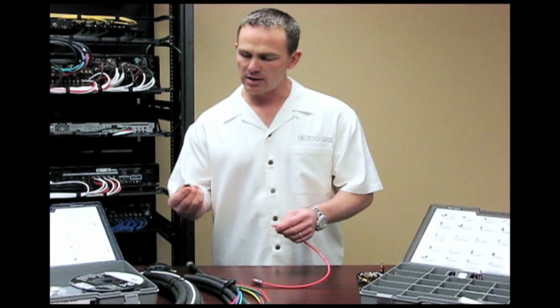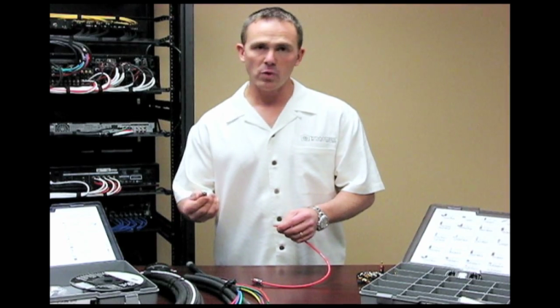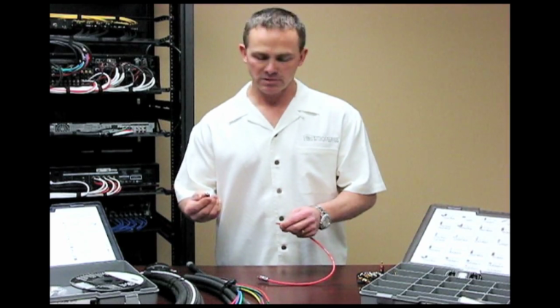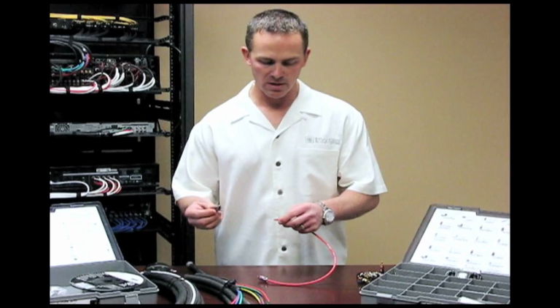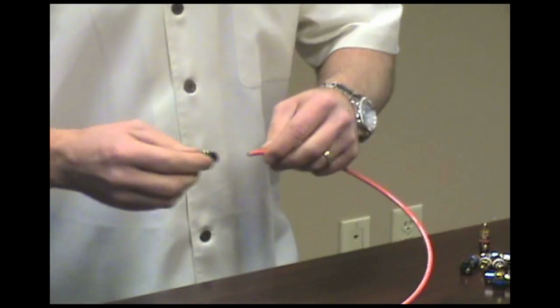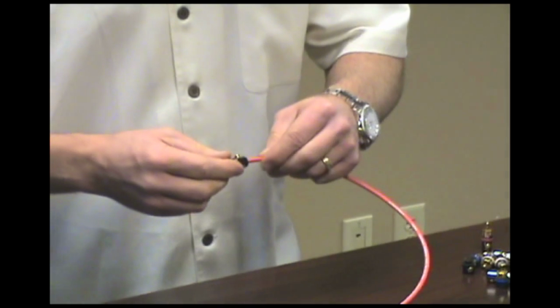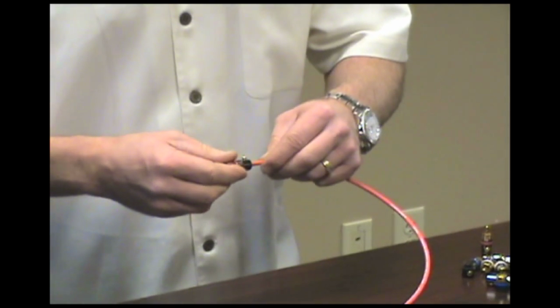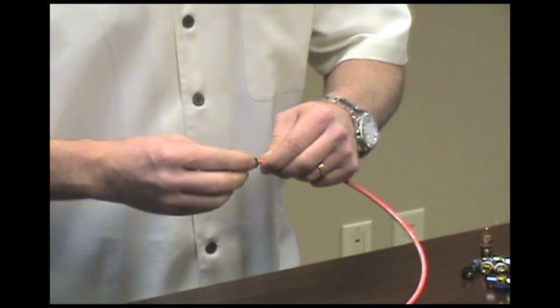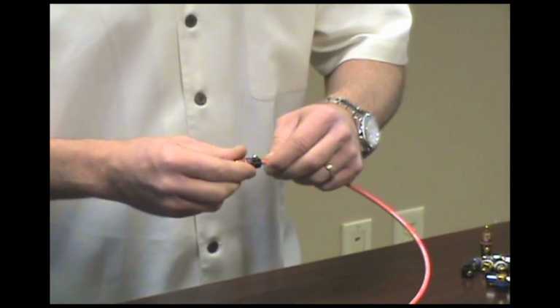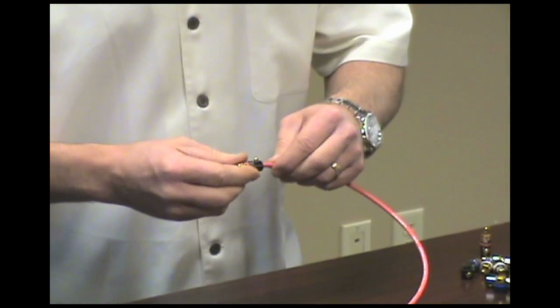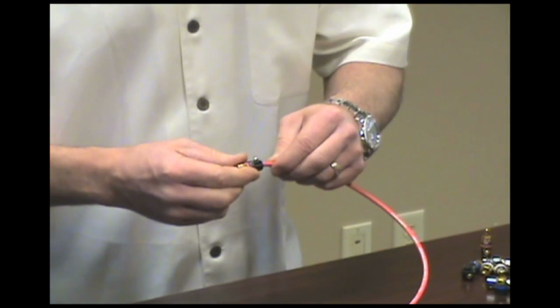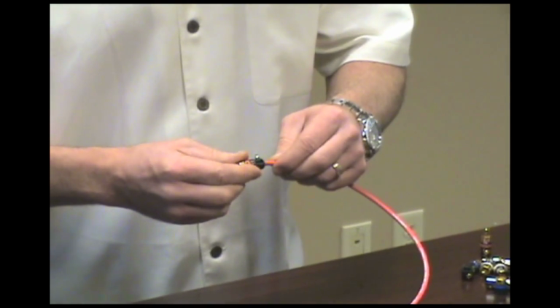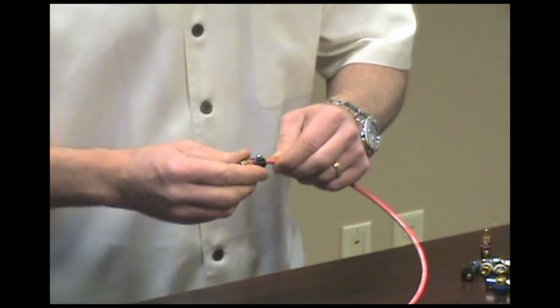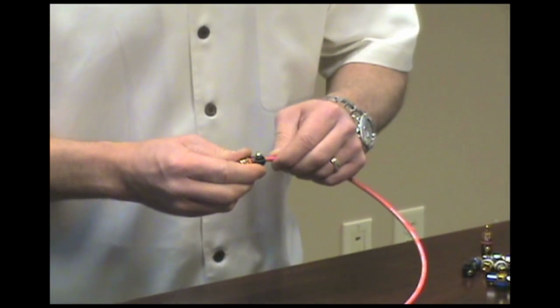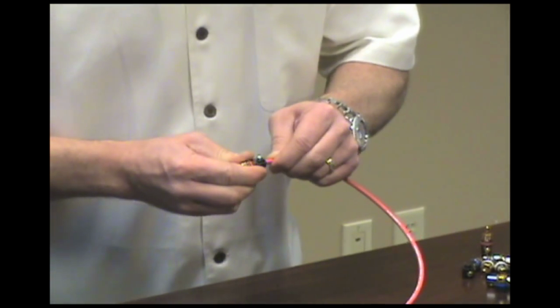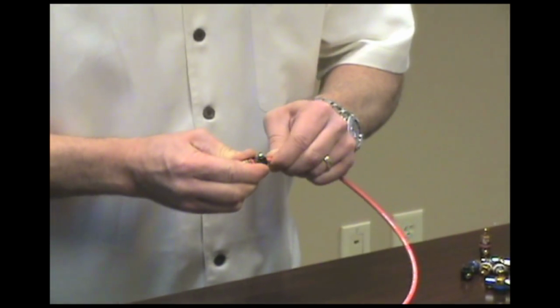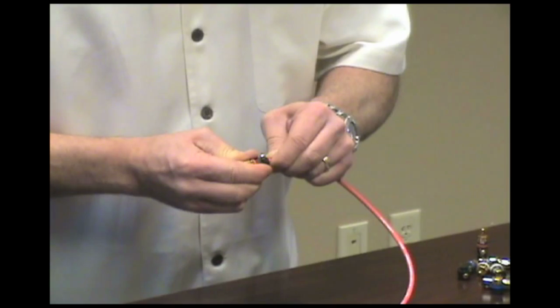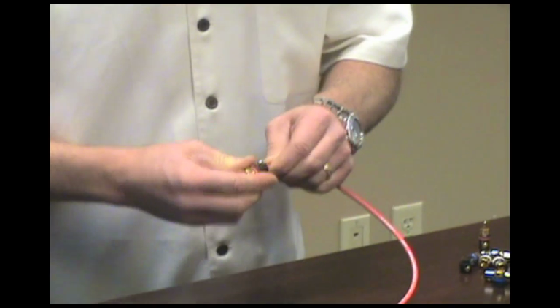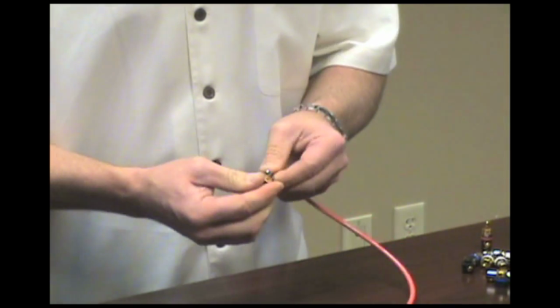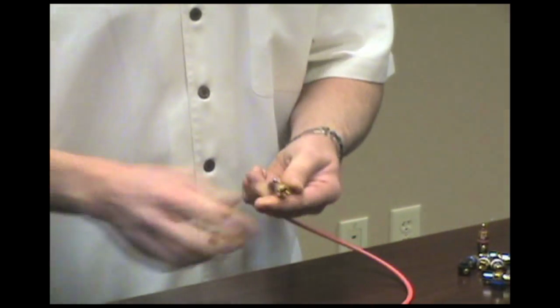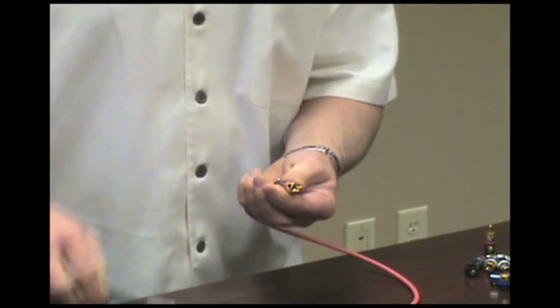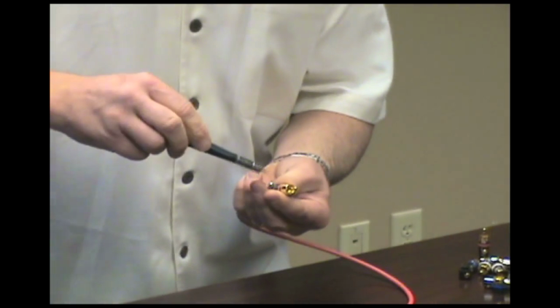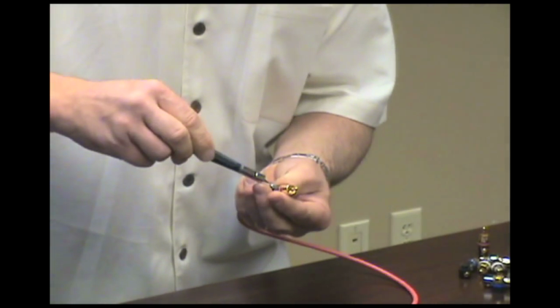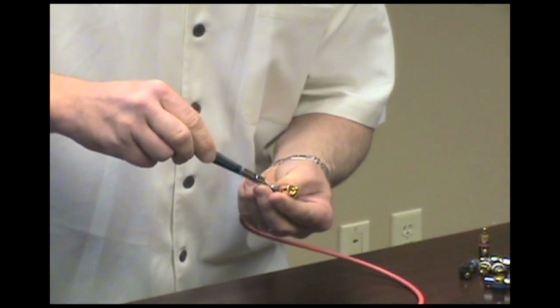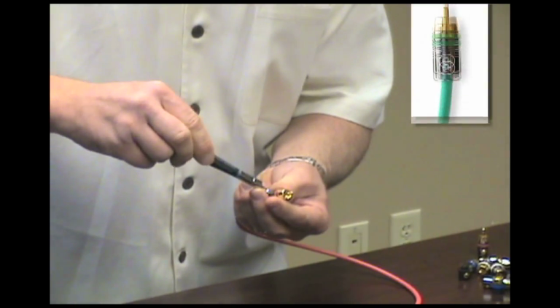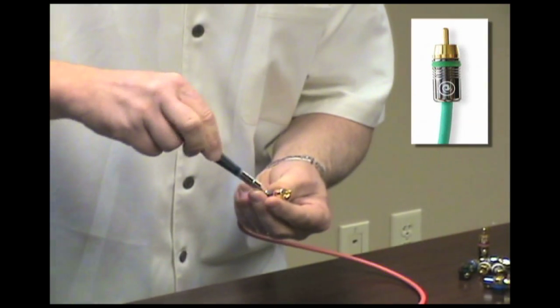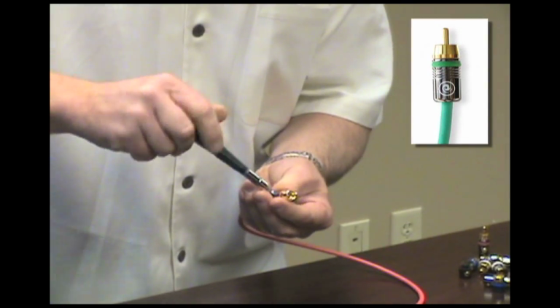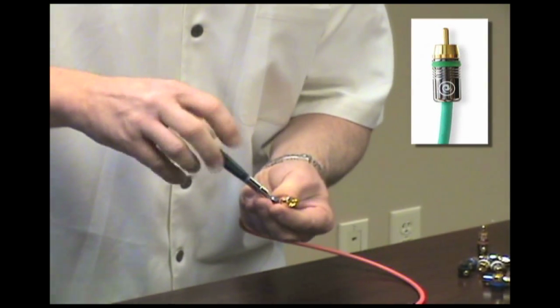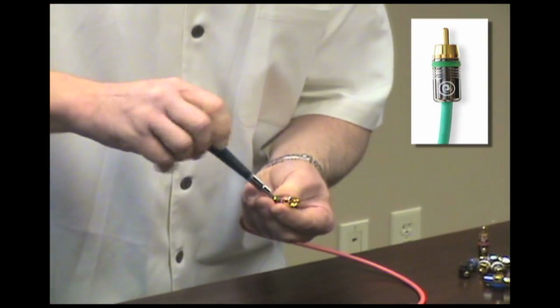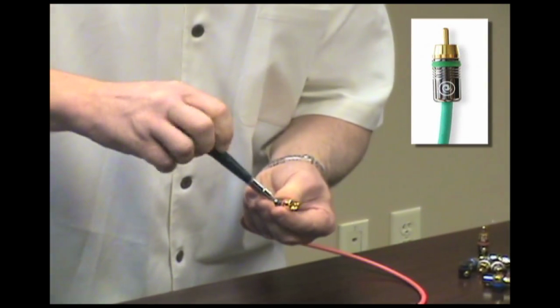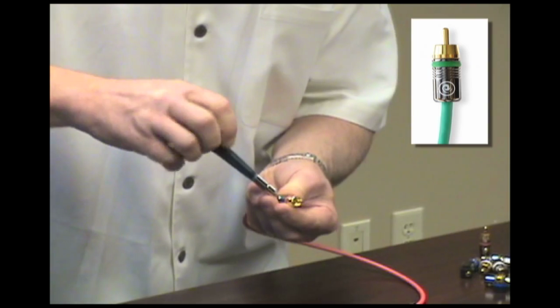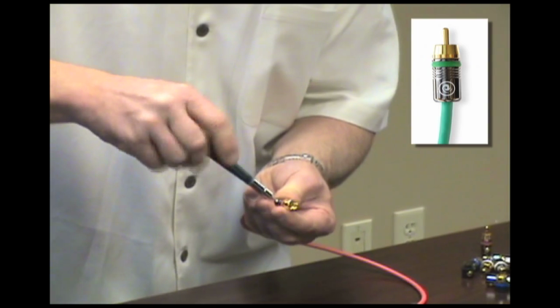At that point, take the connector, insert the cable in, and you'll feel it touch. You're going to give it about a 3/16 to a quarter-inch push, and then you're going to tighten down the screw until it just seats itself onto the connector.